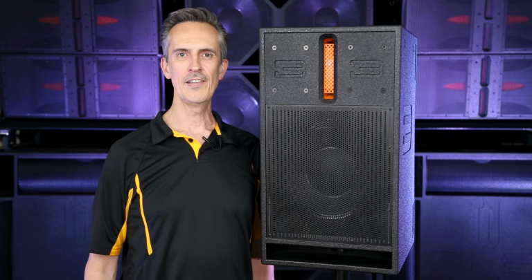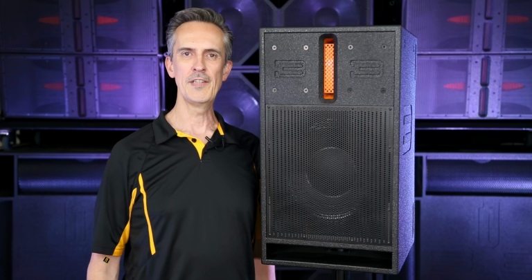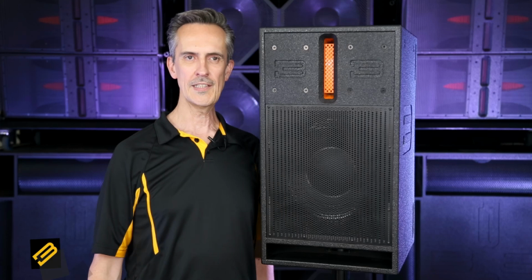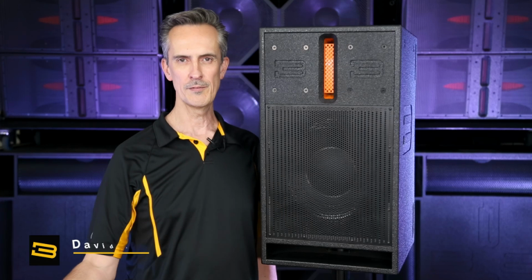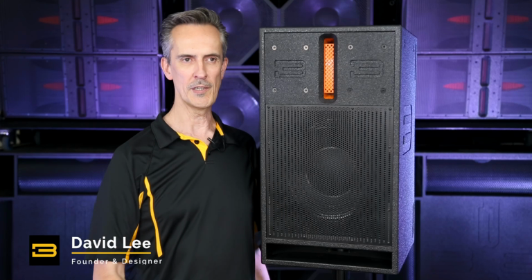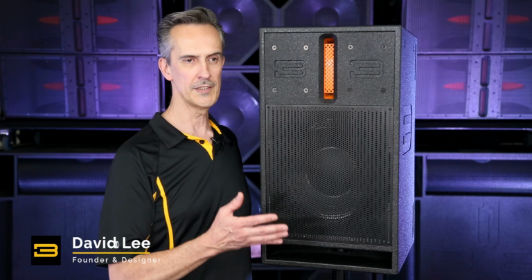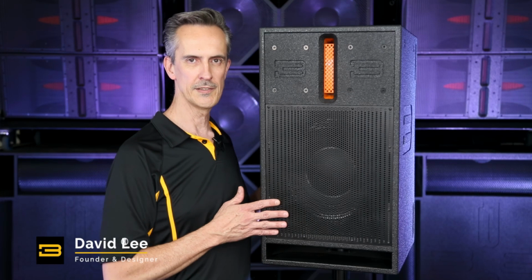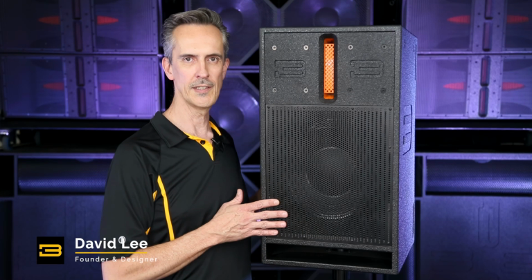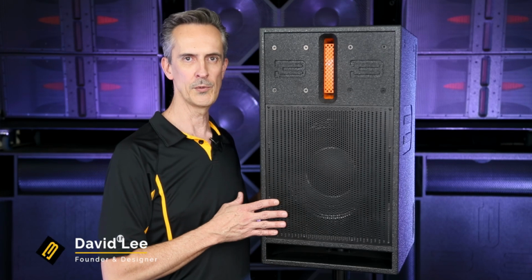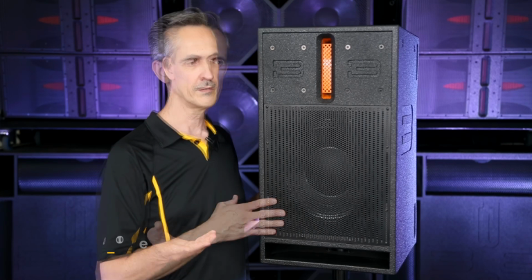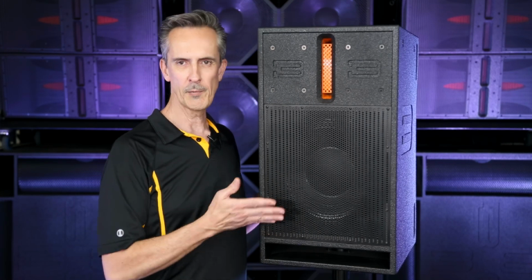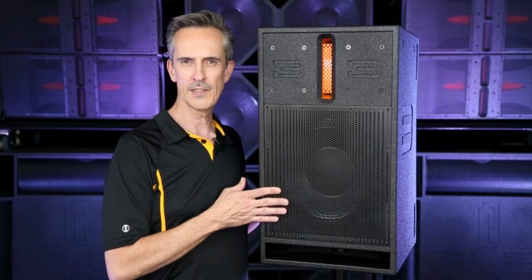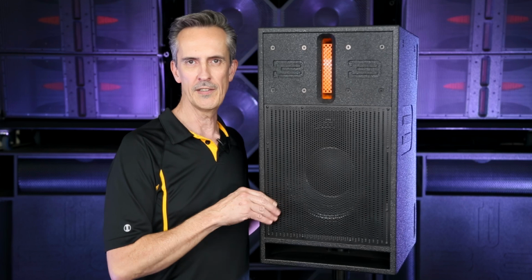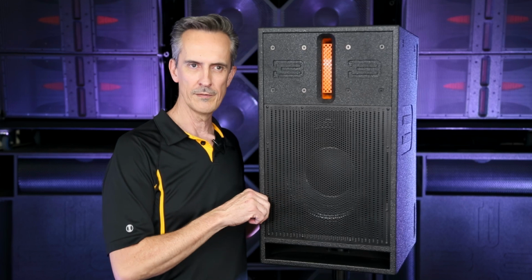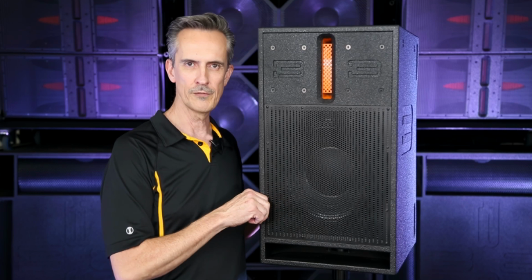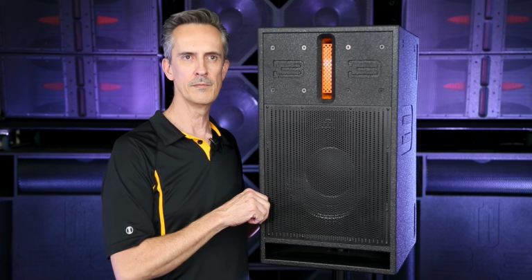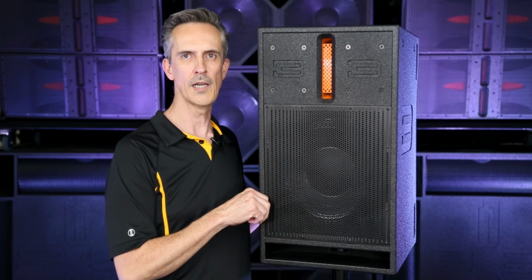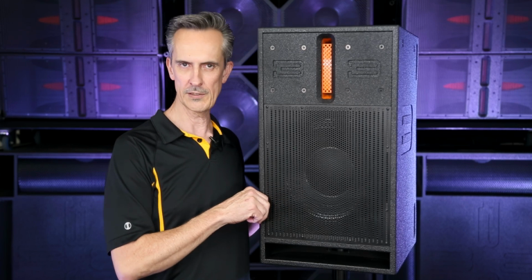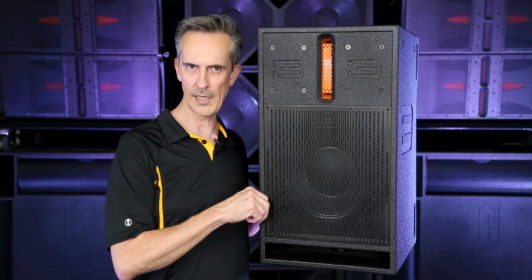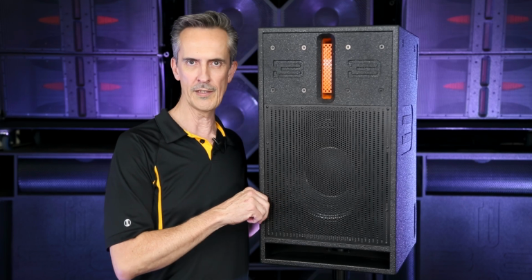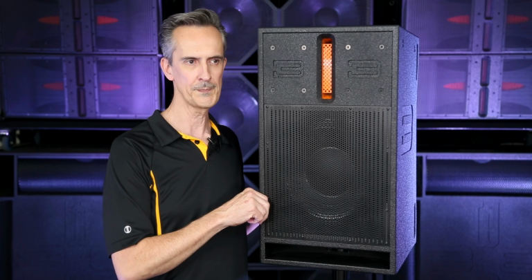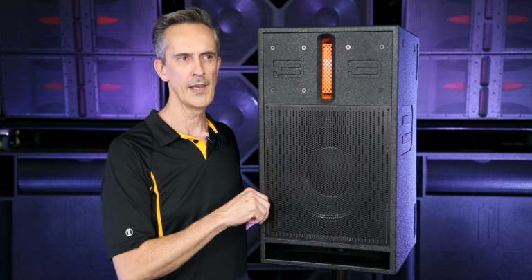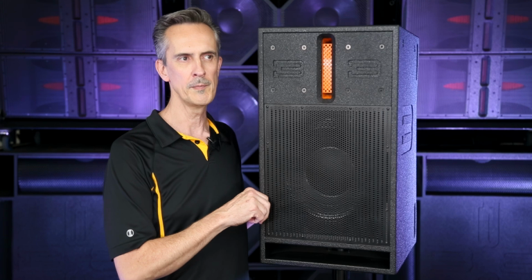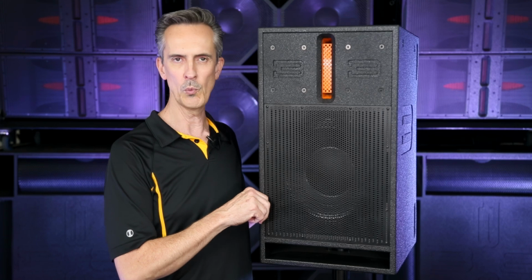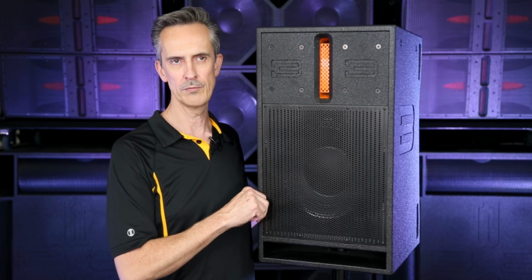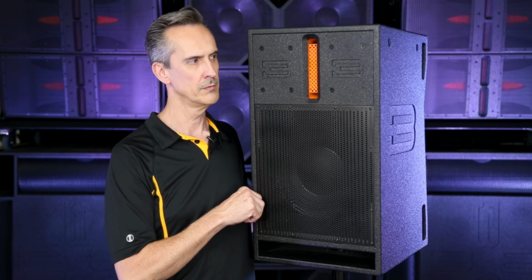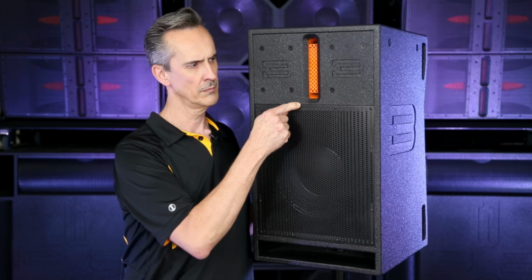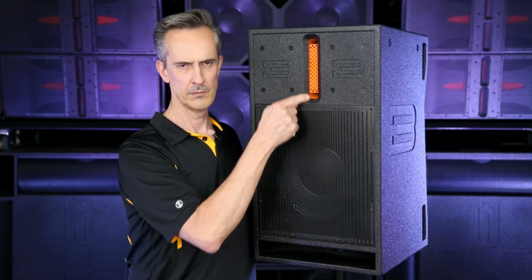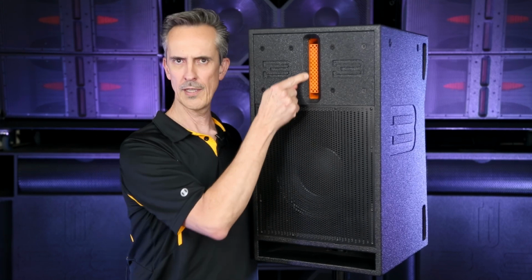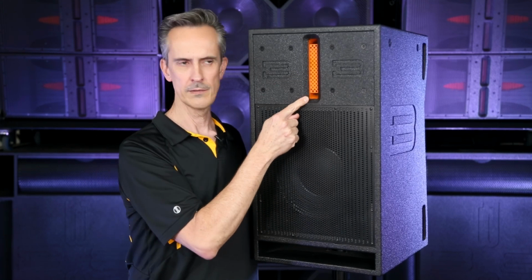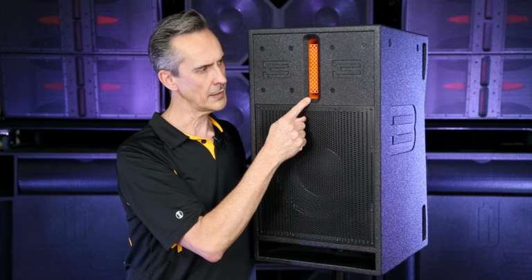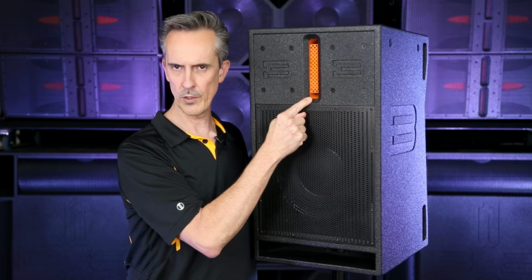Hi there, I'm David Lee from Bass Boss and this is a DV12. This box is a little bit different from other boxes that you might have seen, and people wonder what is that thing and how does it work?